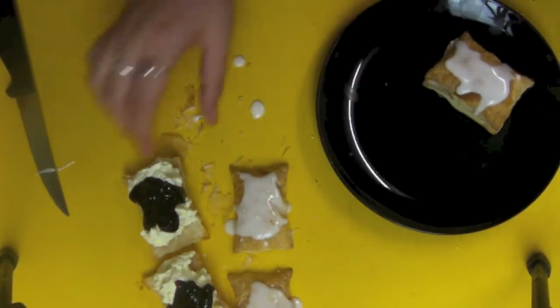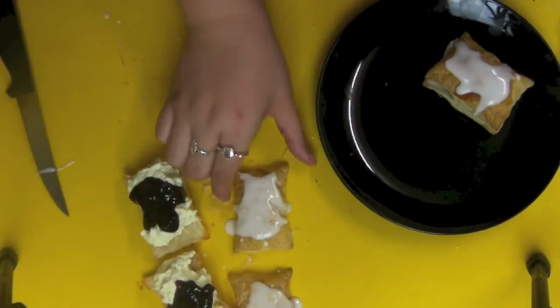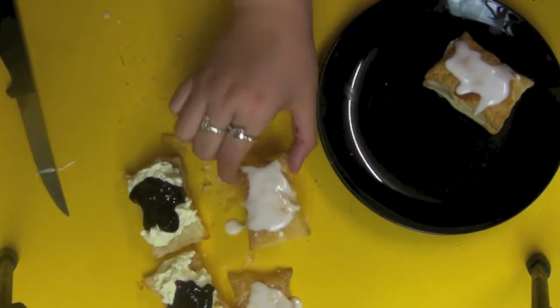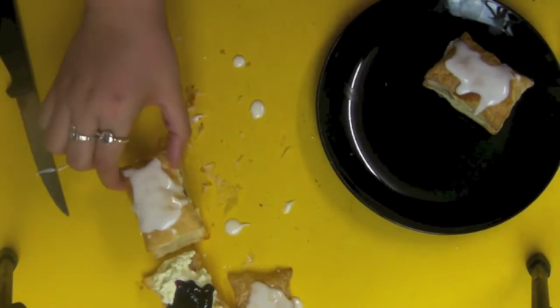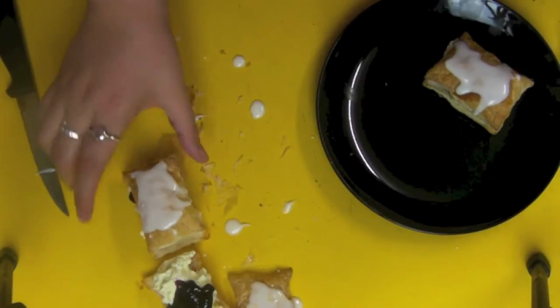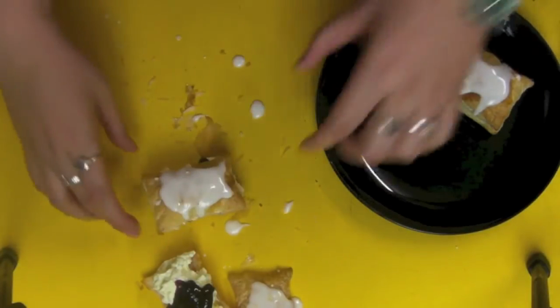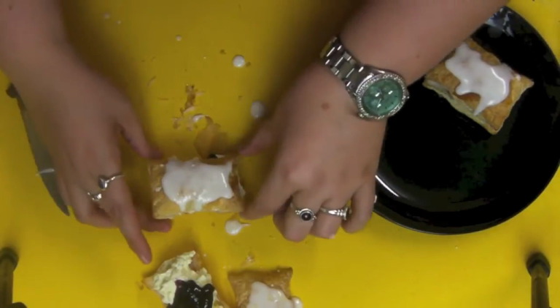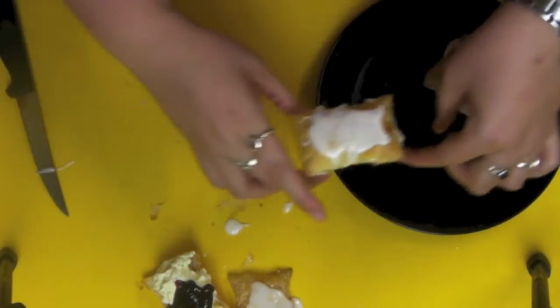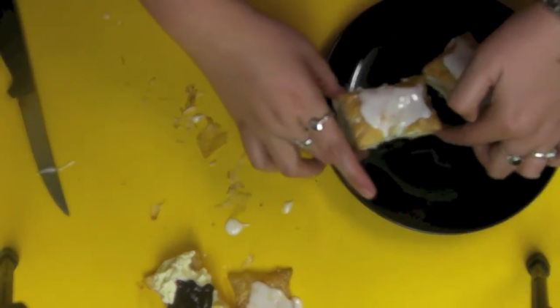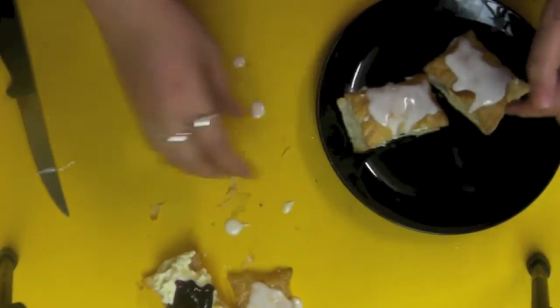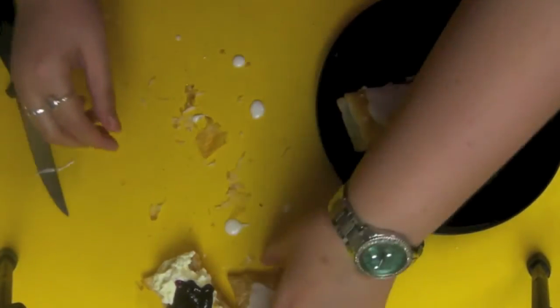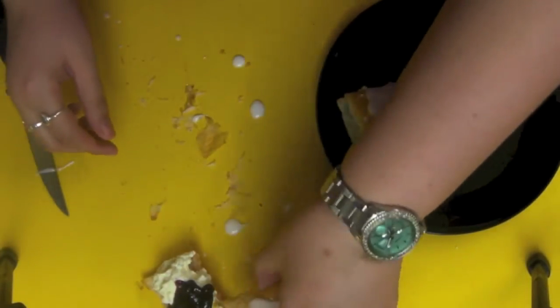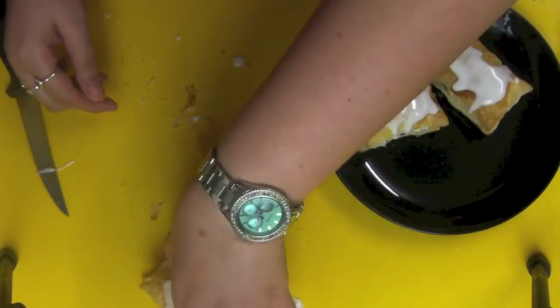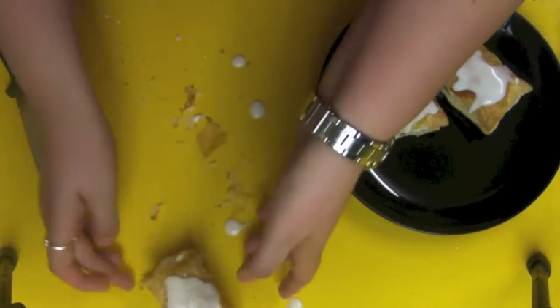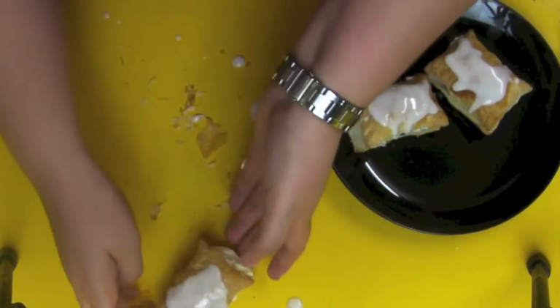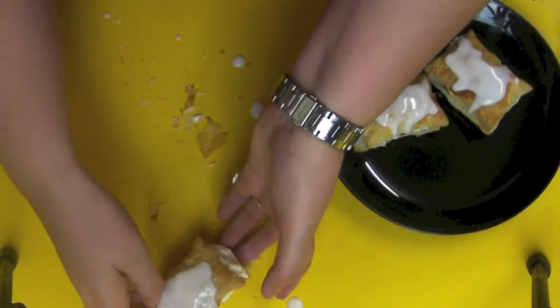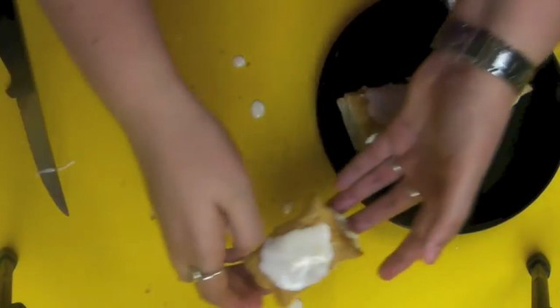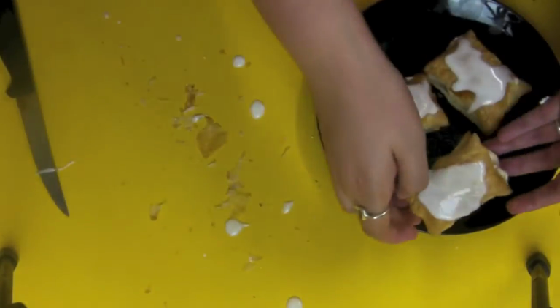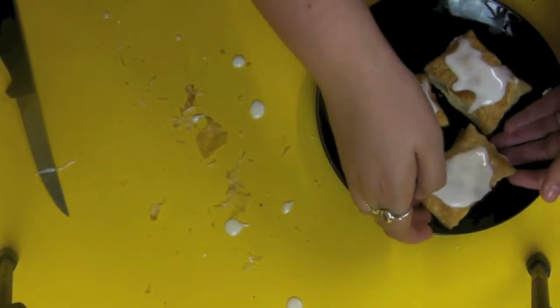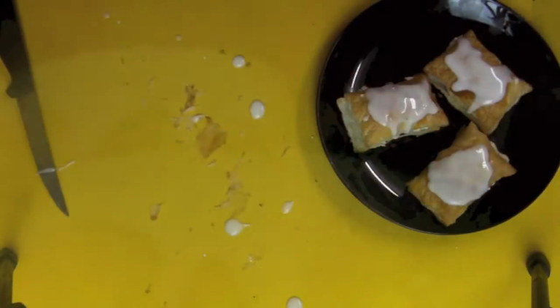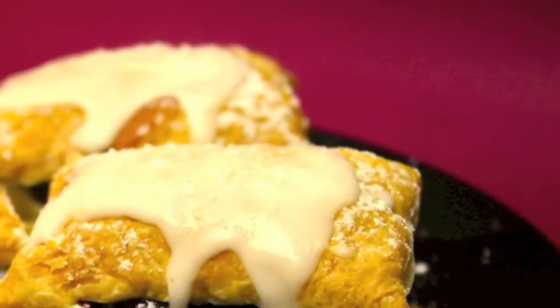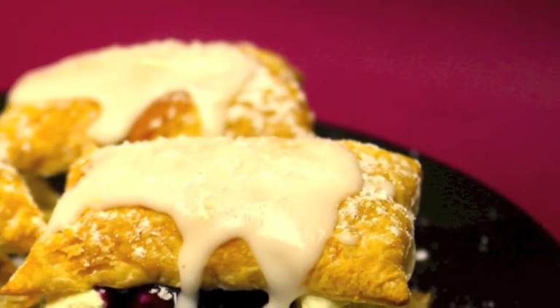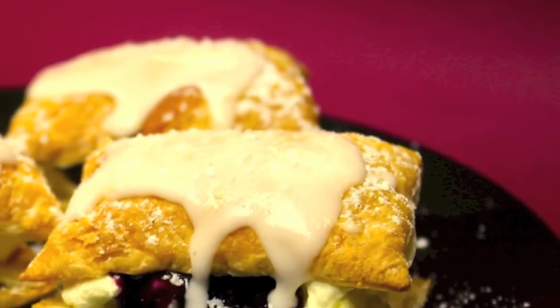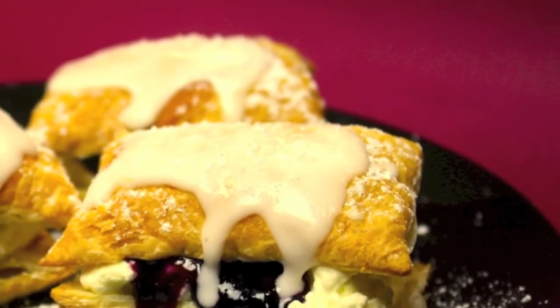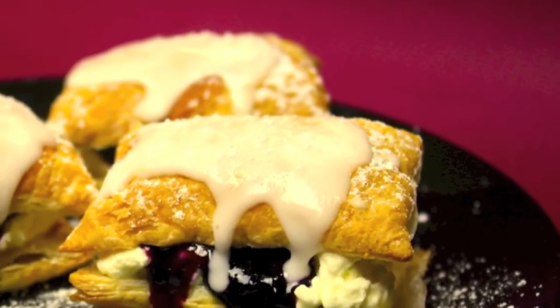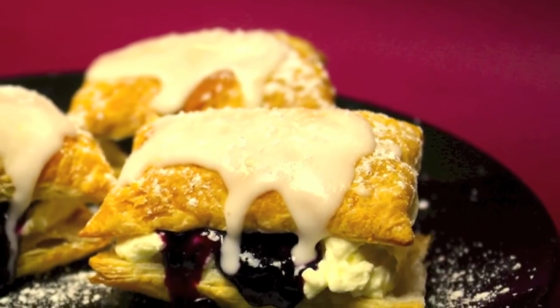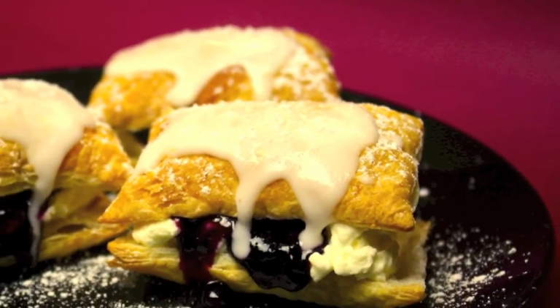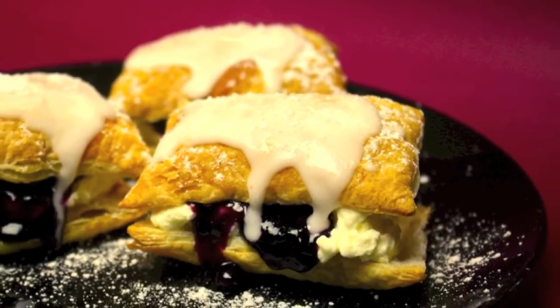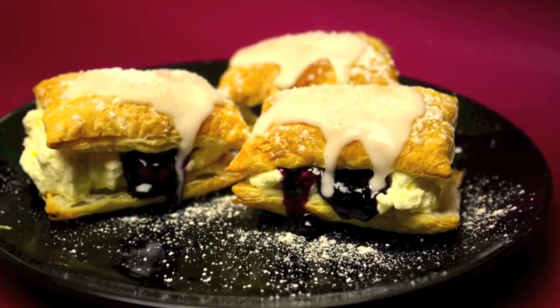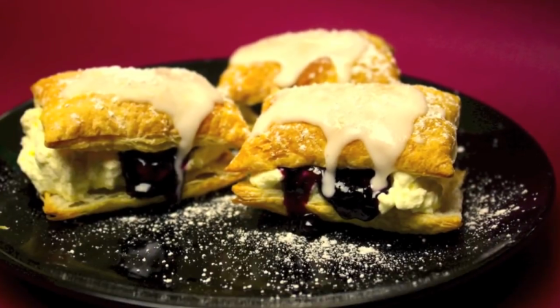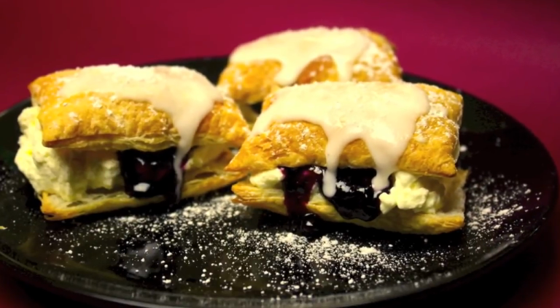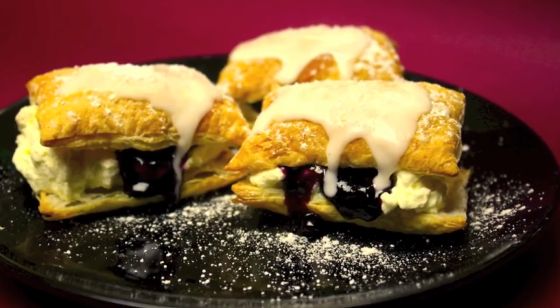Pop the top on, put it on a plate, dust it with icing sugar — that's it. How amazing is that? It took me no time at all, and voila! You can make these for your mum on Mother's Day. She will think you have been working forever.